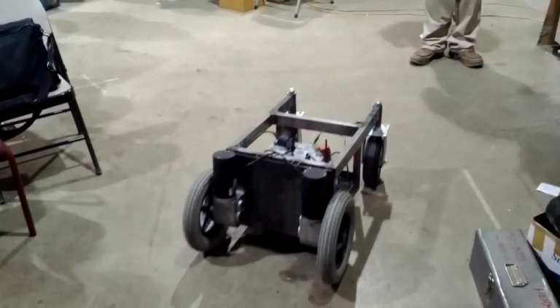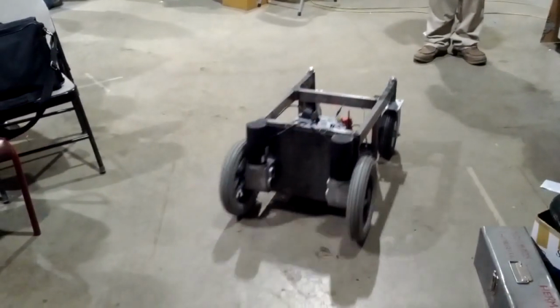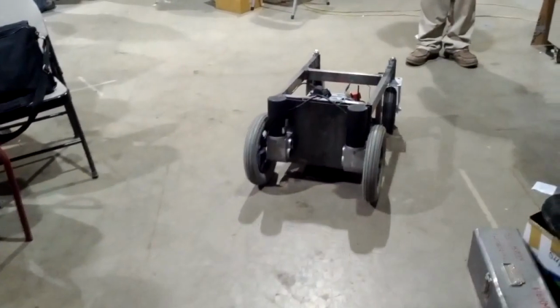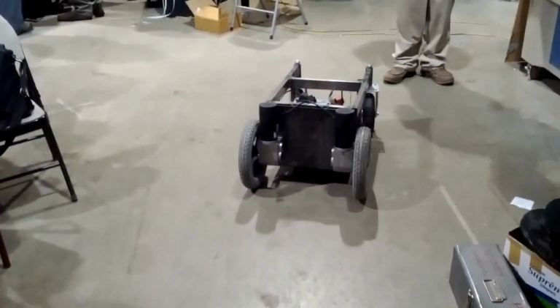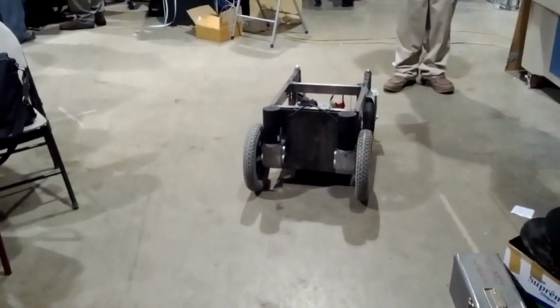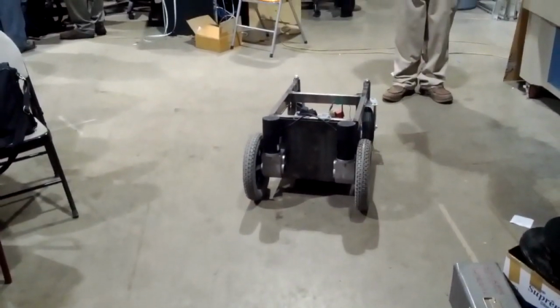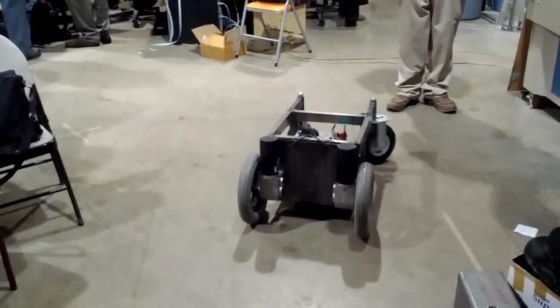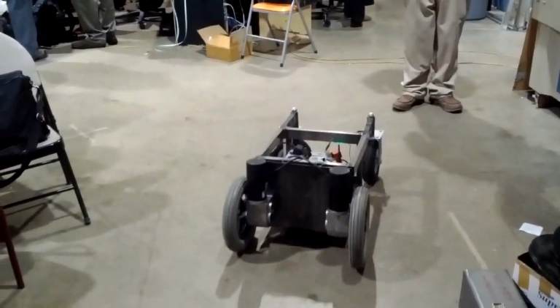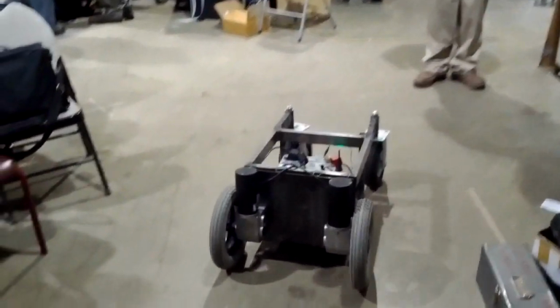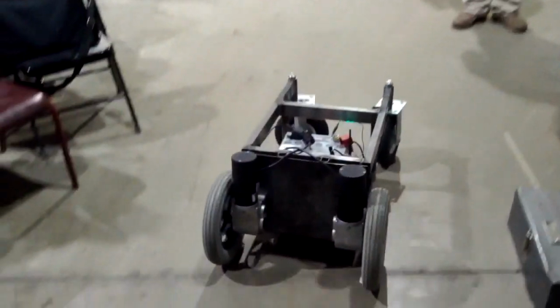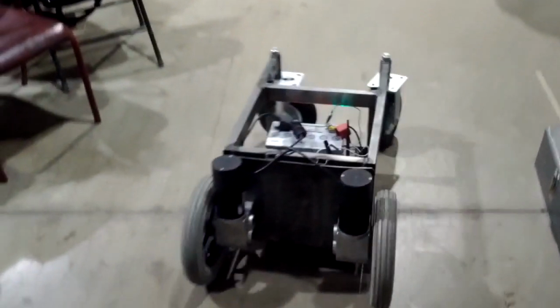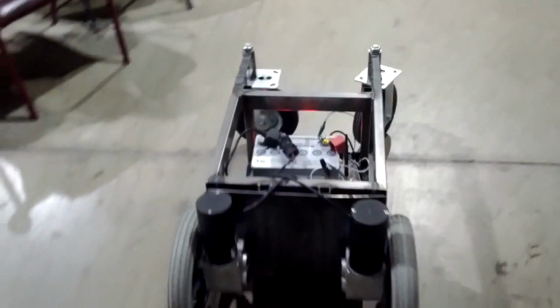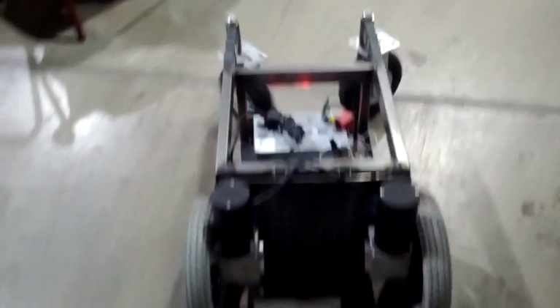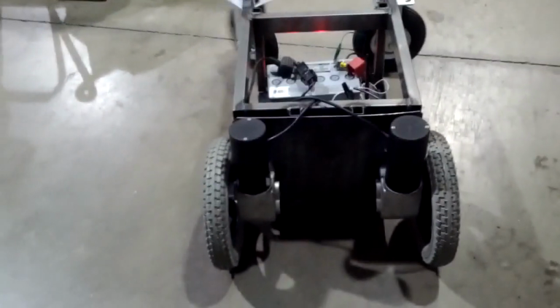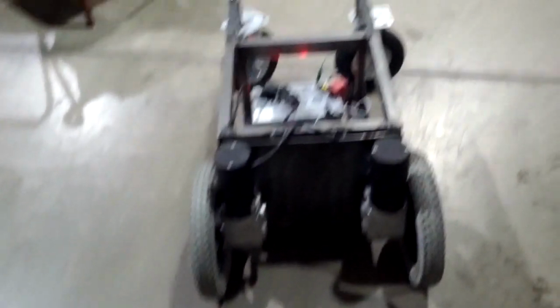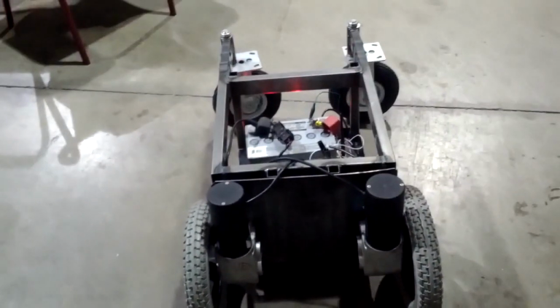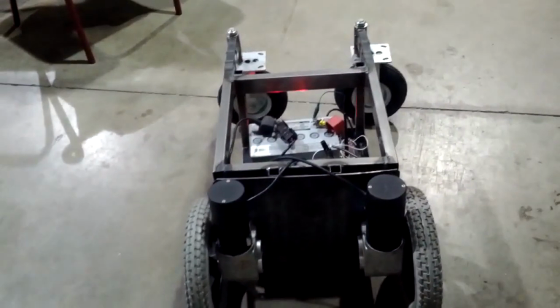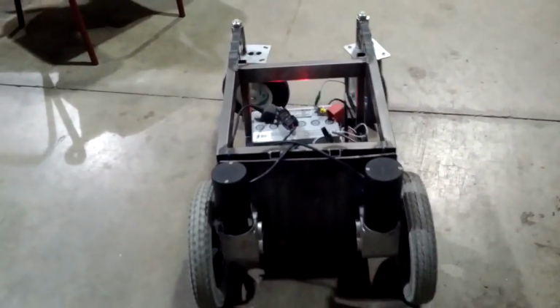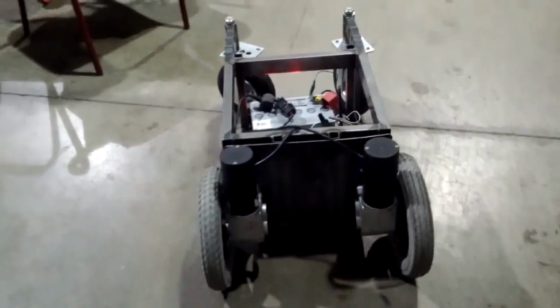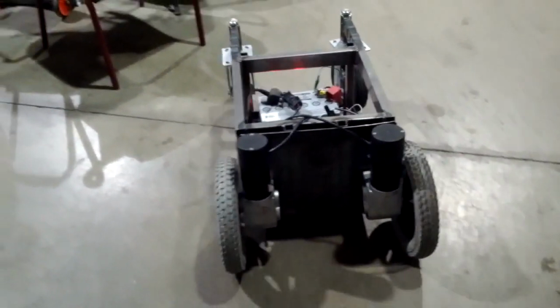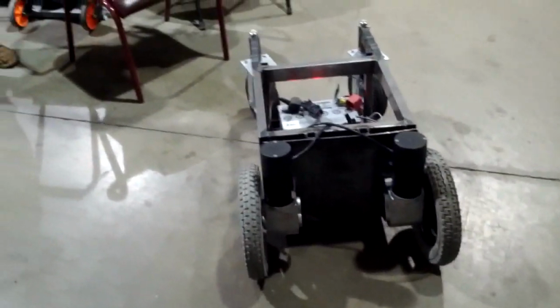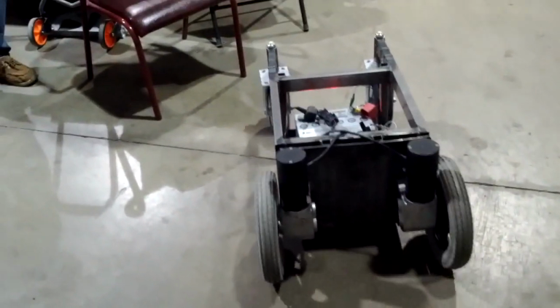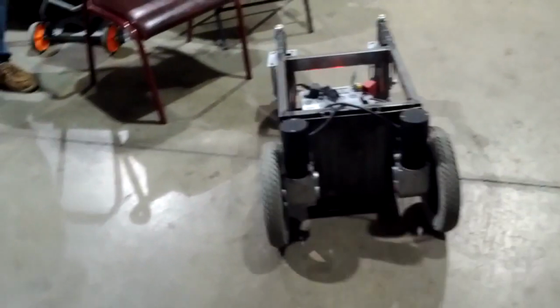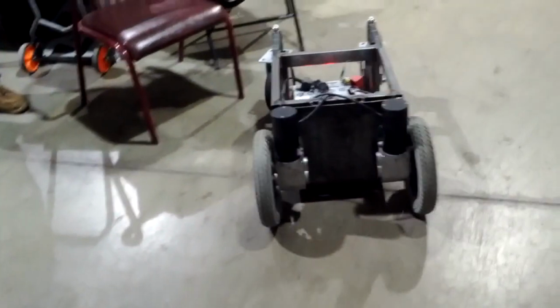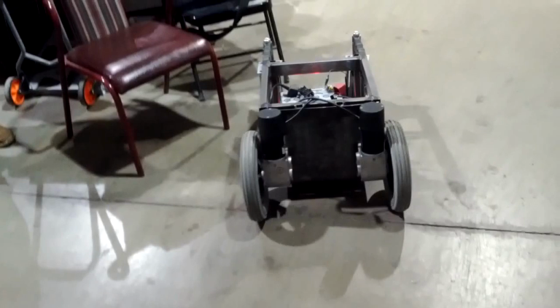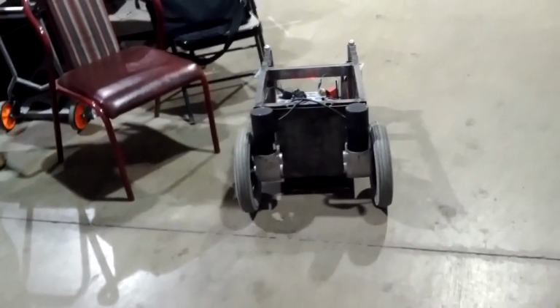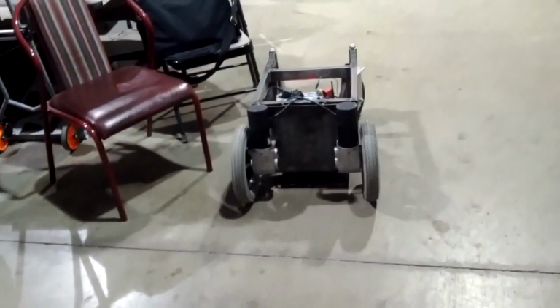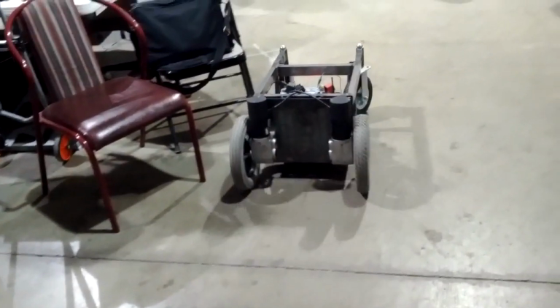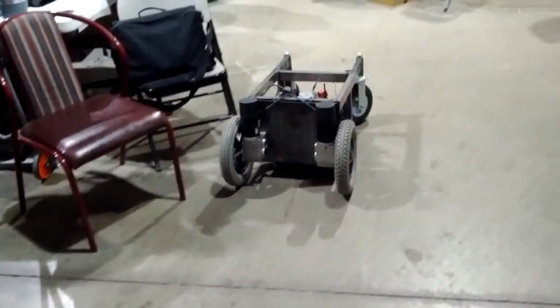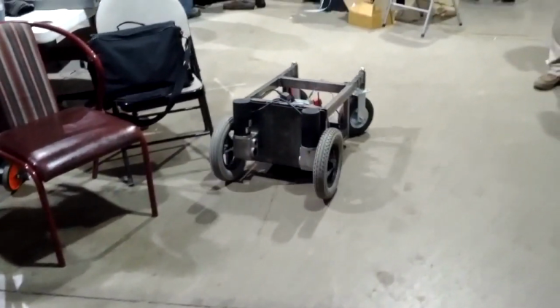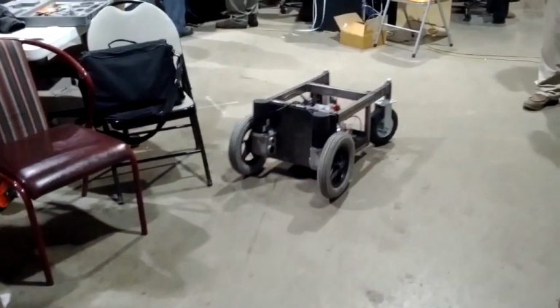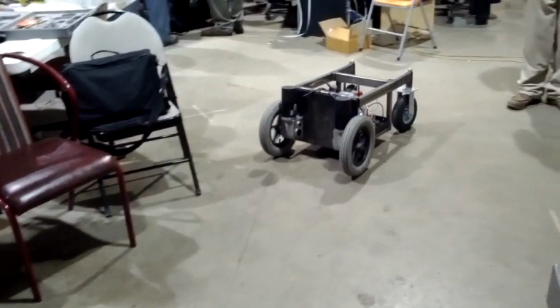So we have got our full remote going on this system, and it looks like it's fairly solid. We've got a few mechanical tweaks we need to make with casters, but it's coming along.